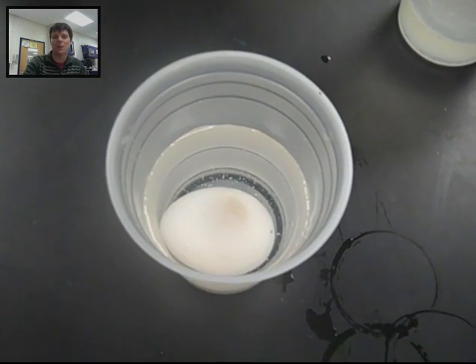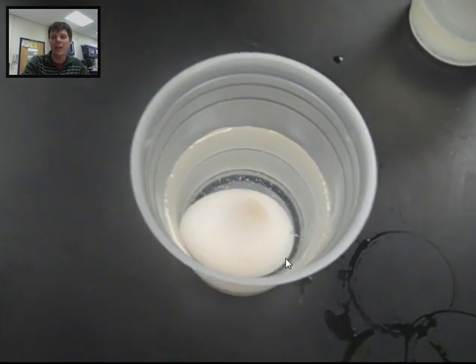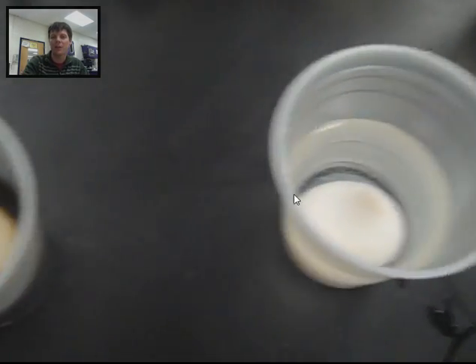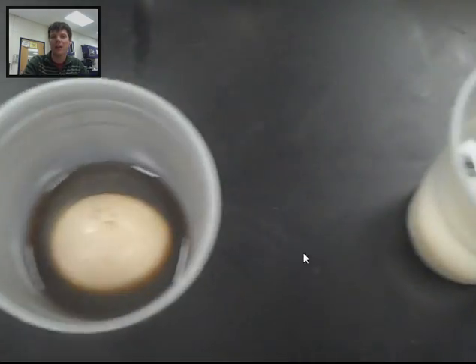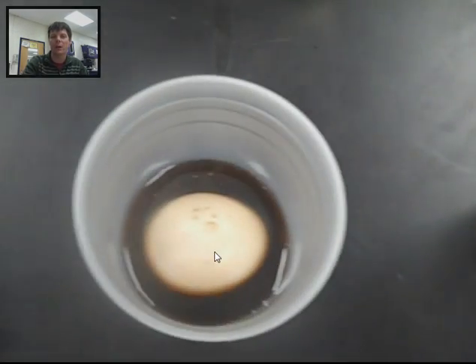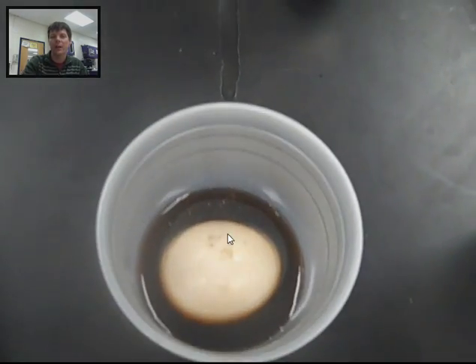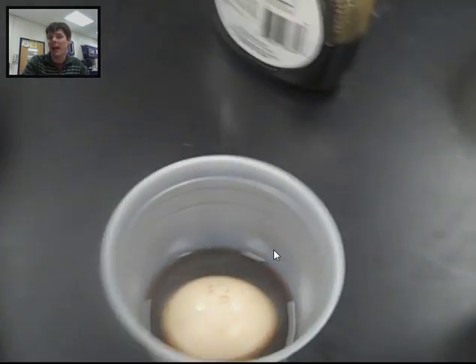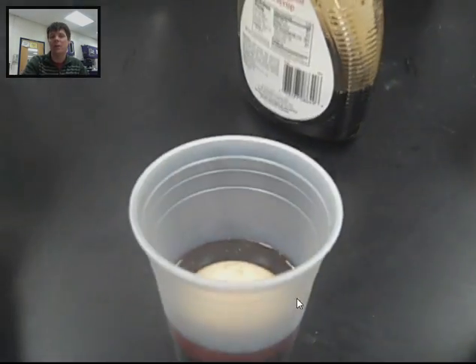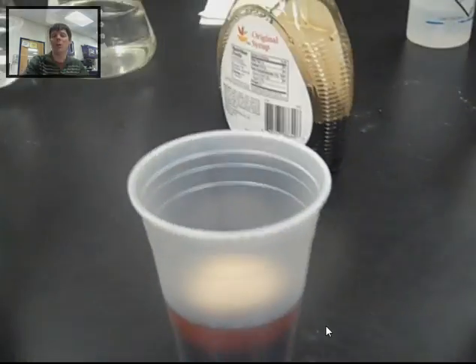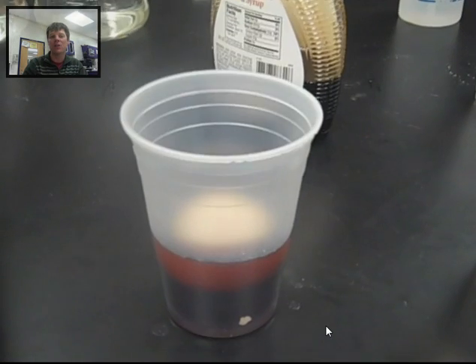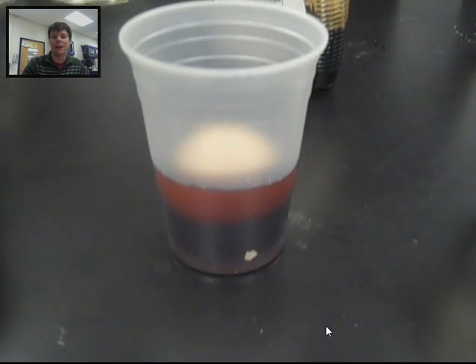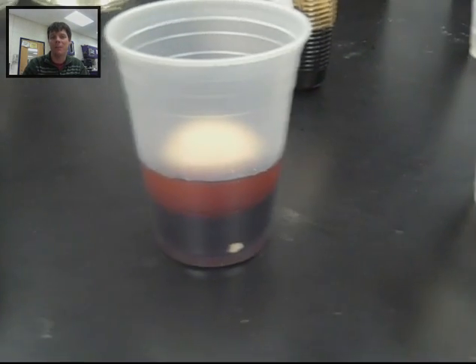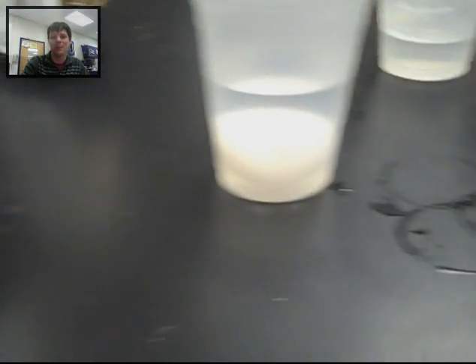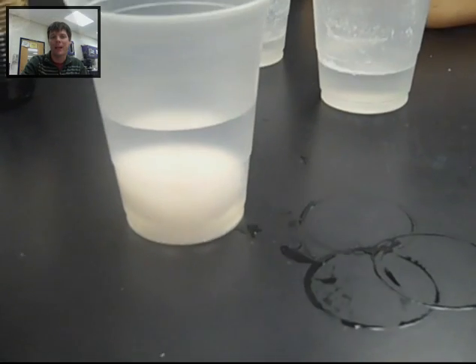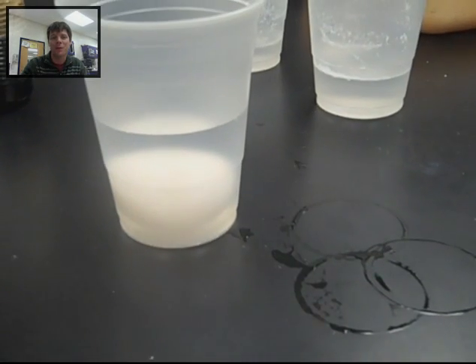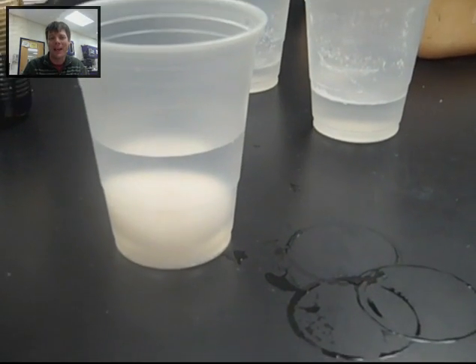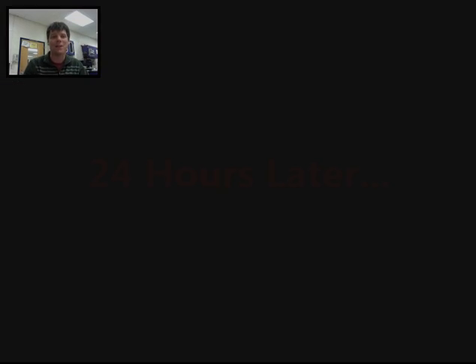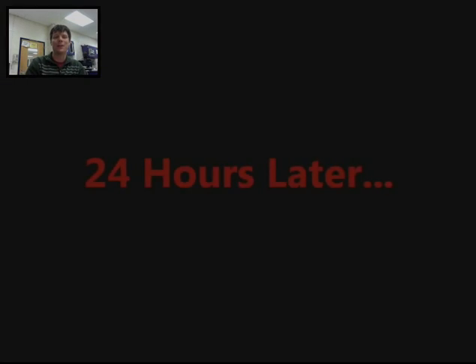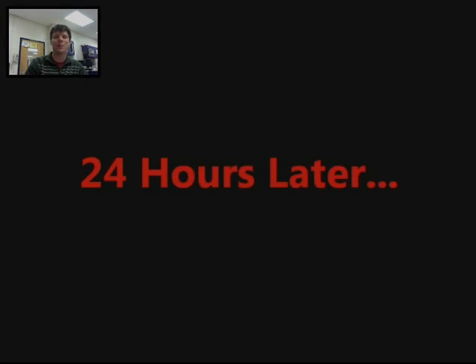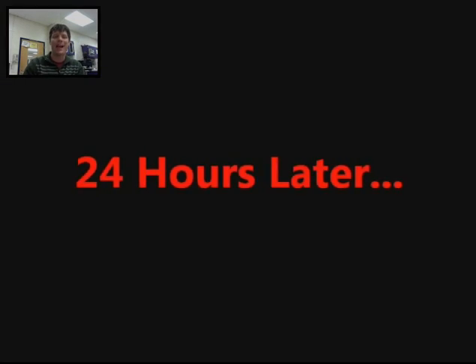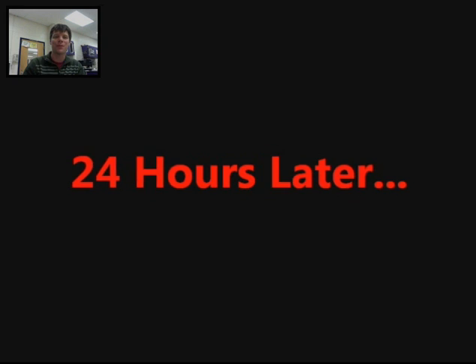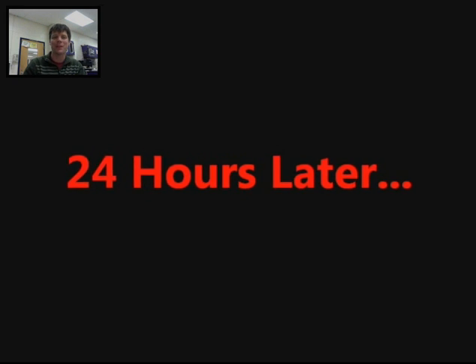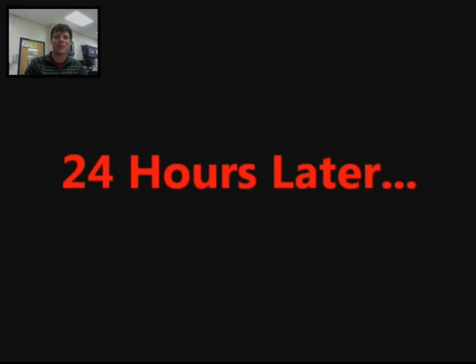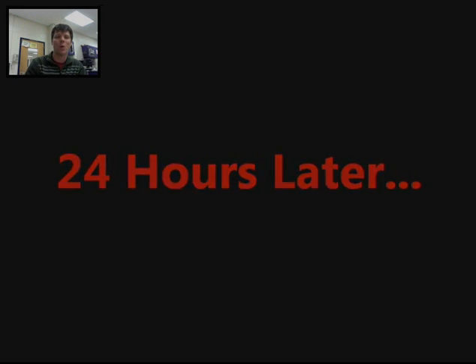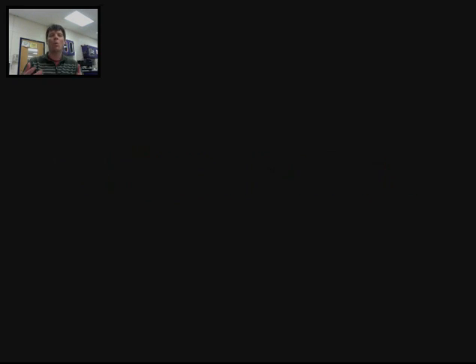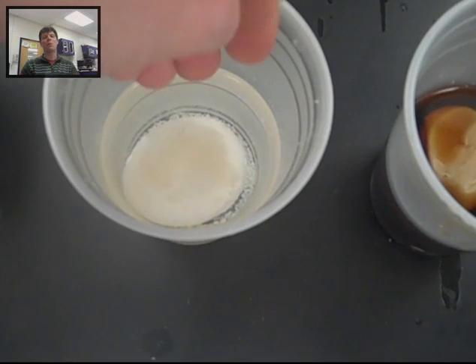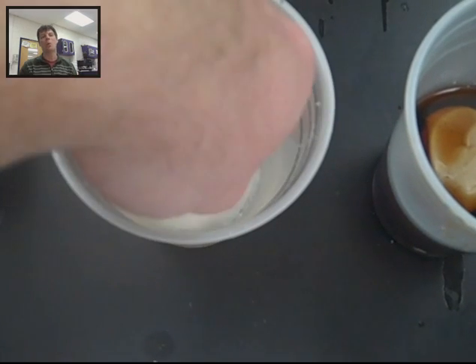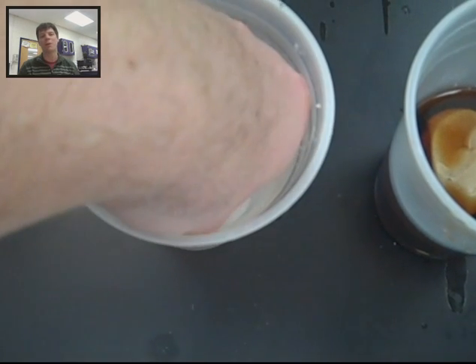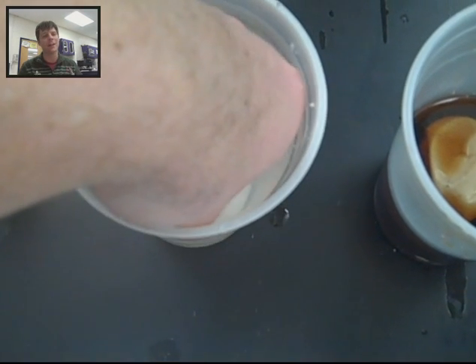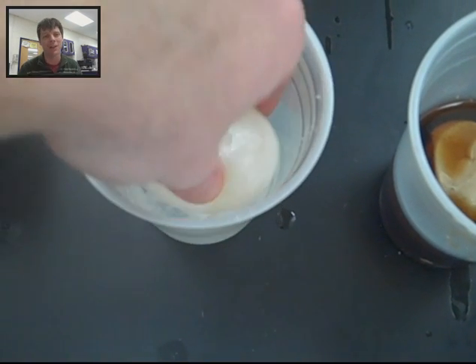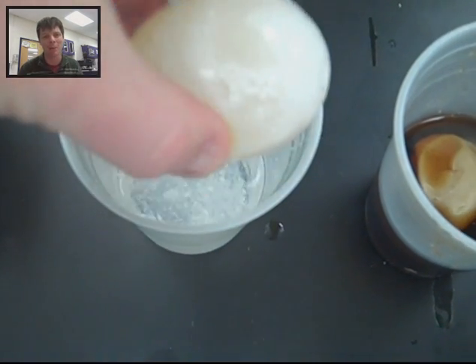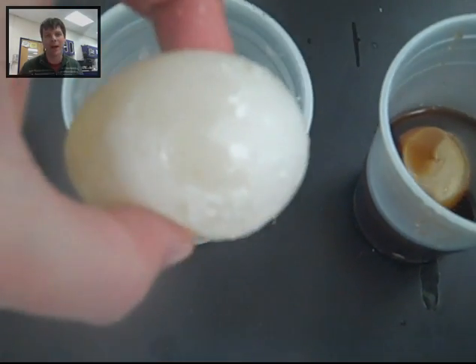Here is the egg in the water, and here's the egg in the syrup. We can actually make some inferences about the density of the two different liquids because the egg is floating in the syrup and sinking in the water. Once again, we need to wait 24 hours and then look and see what happens to our eggs.